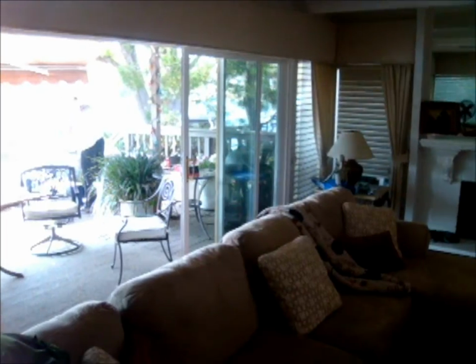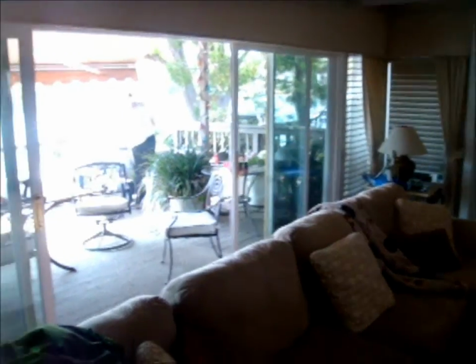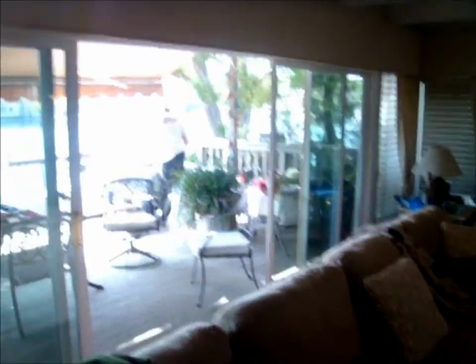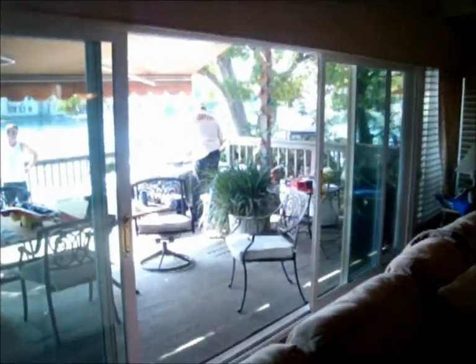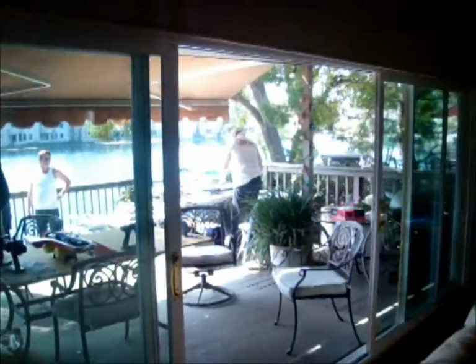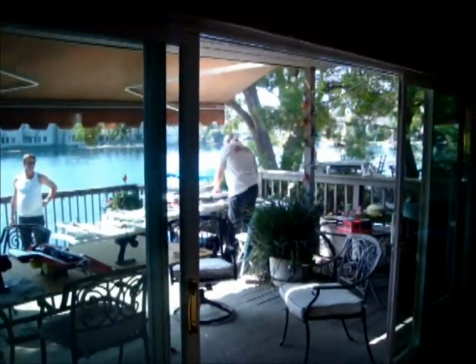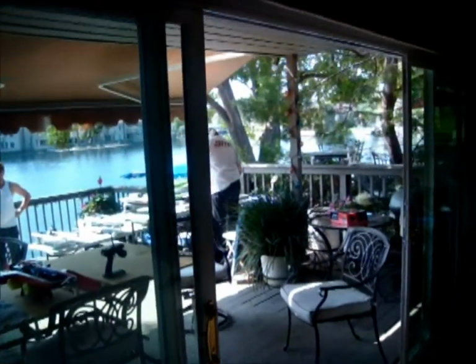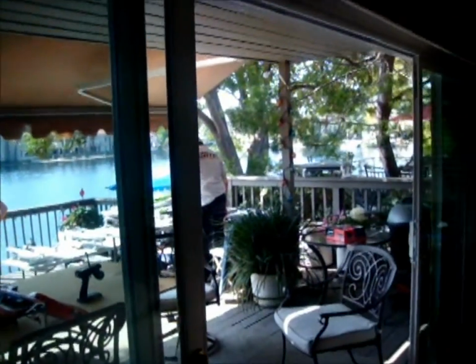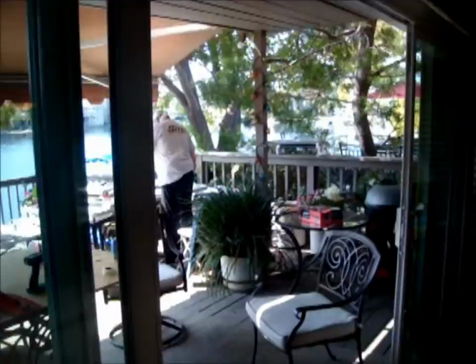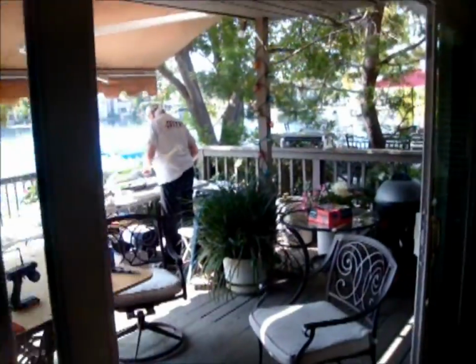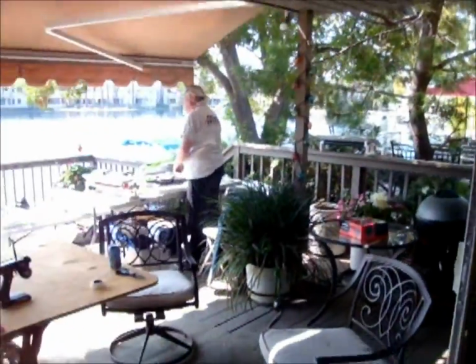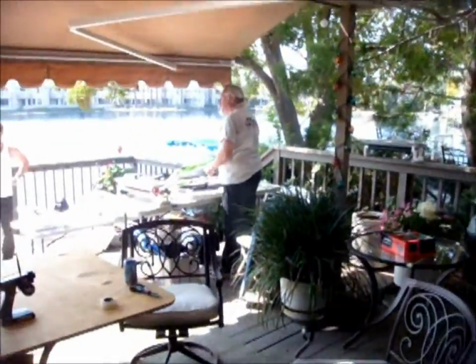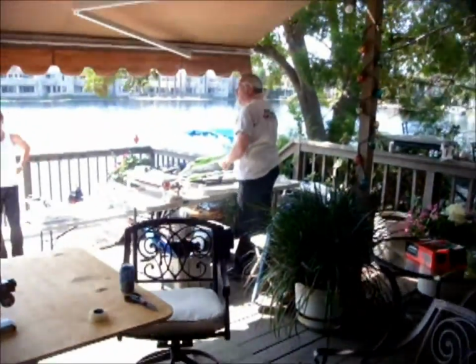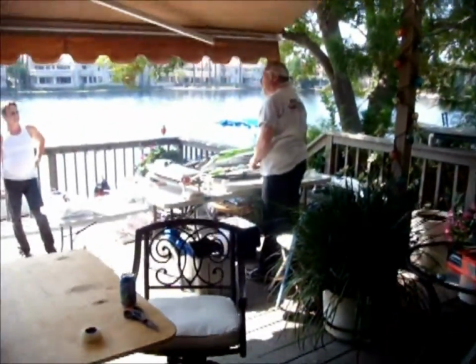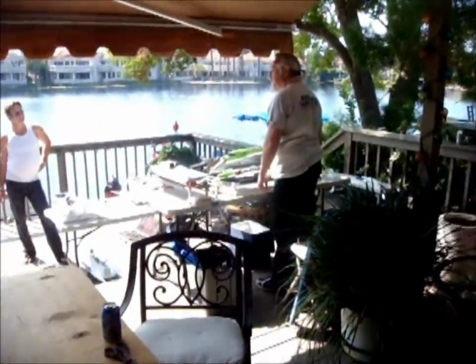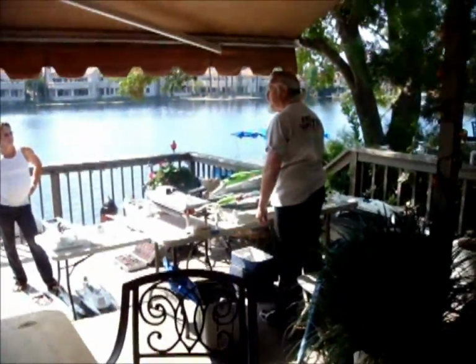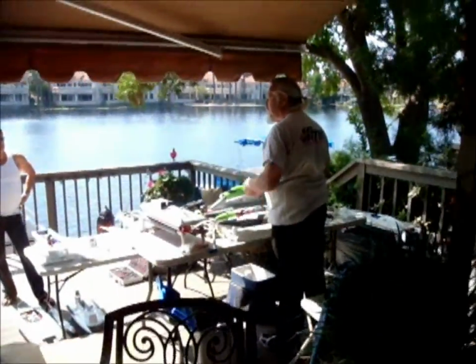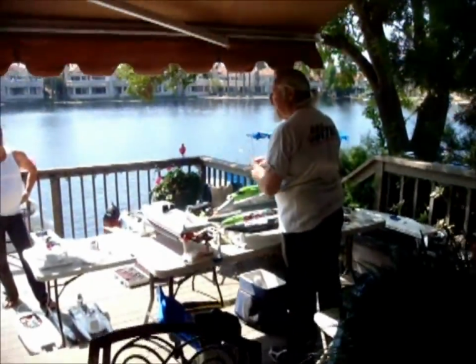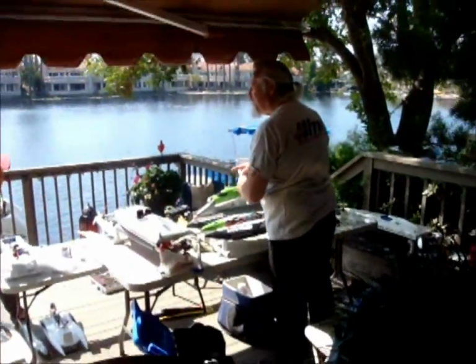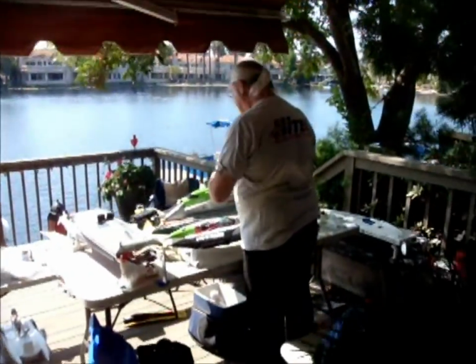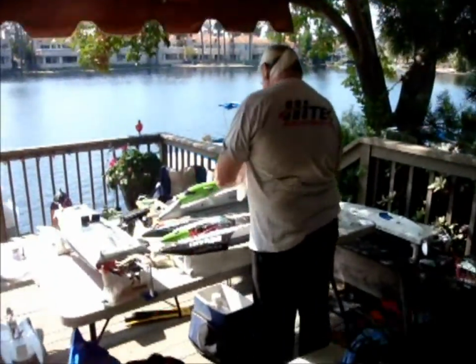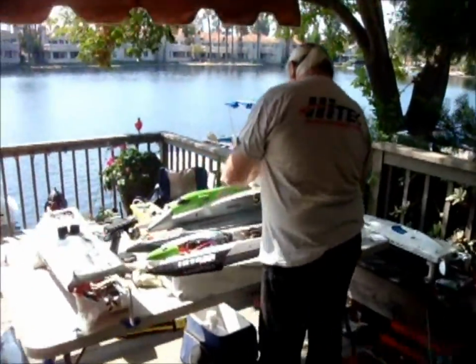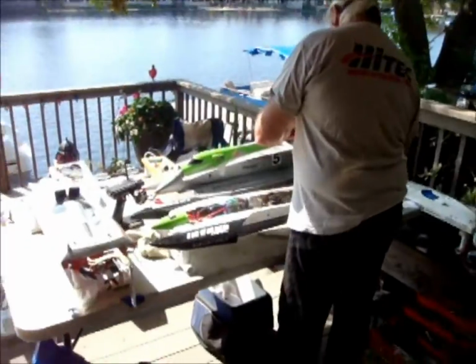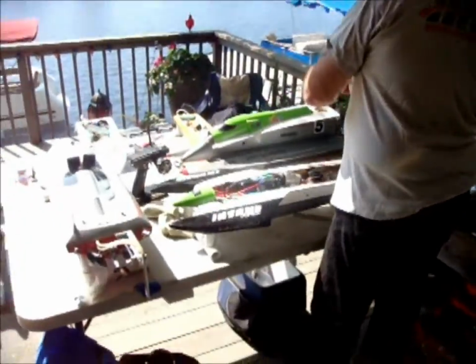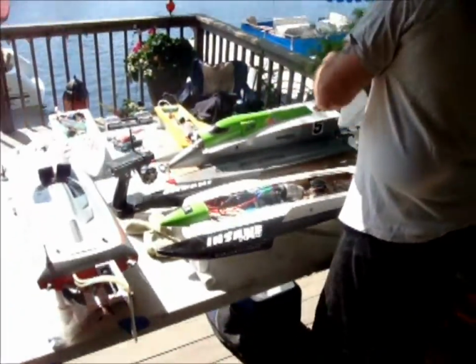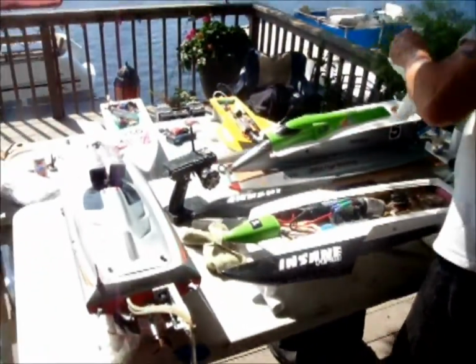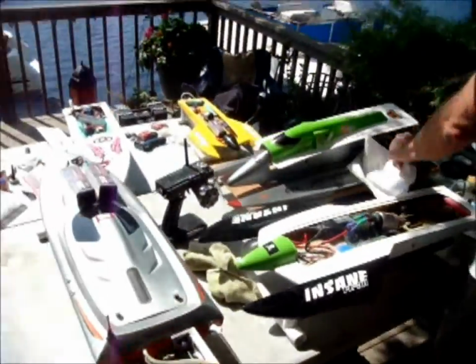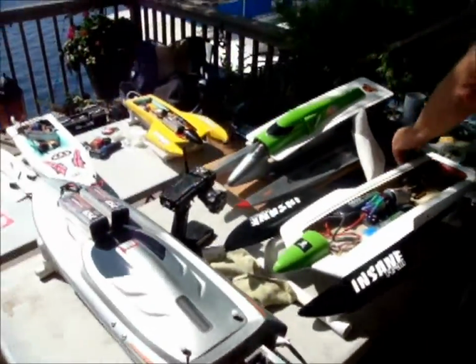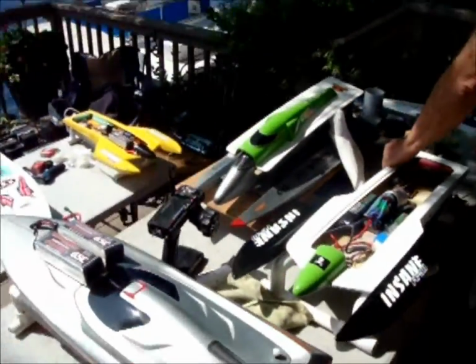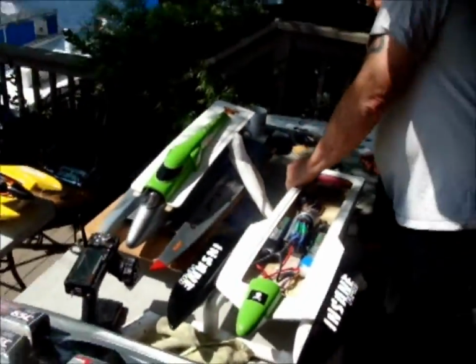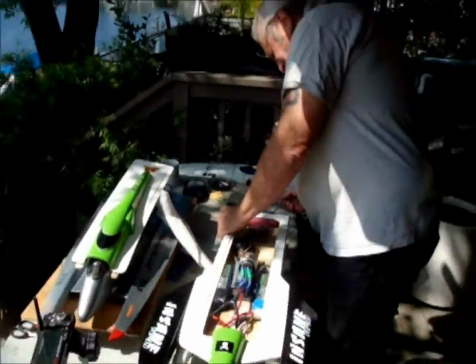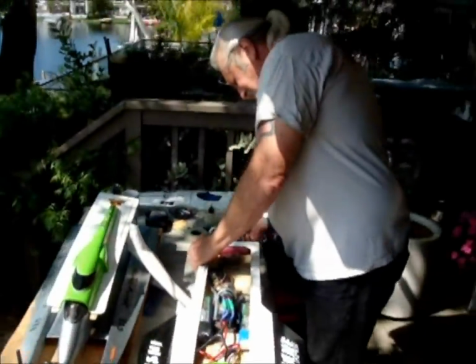Welcome to Lake Forest, California. We have our Wednesday get-together. This is my lake at Lake Forest with a number of the SoCal Fast Electric guys.